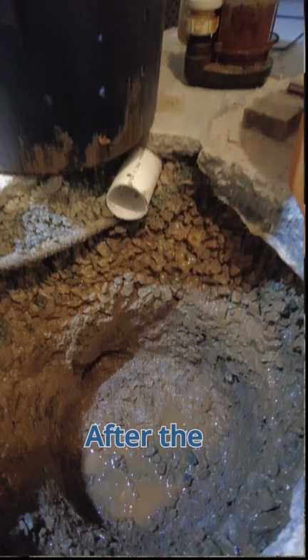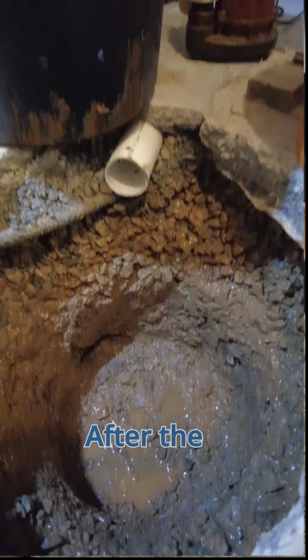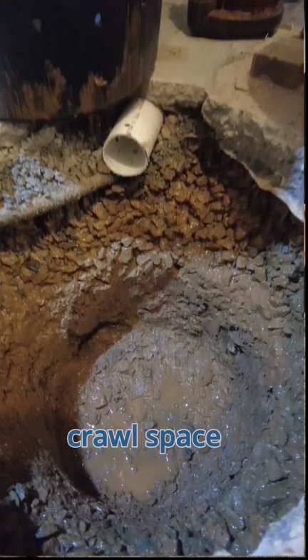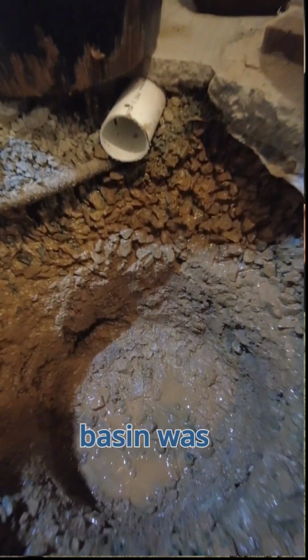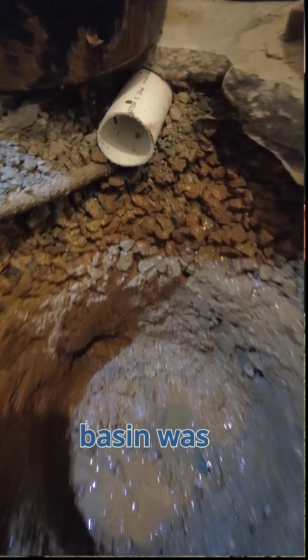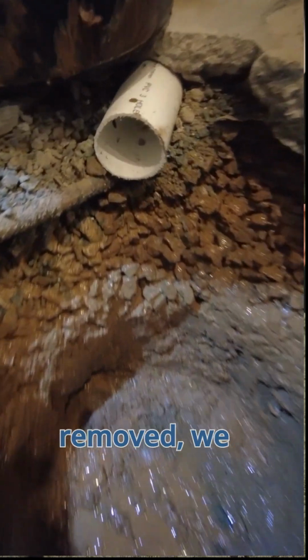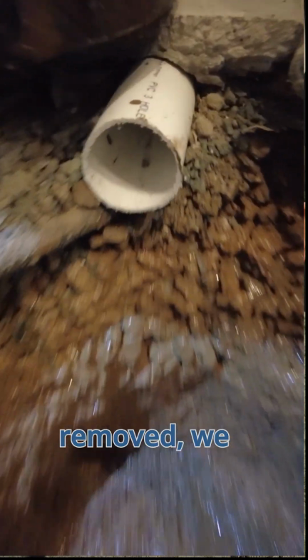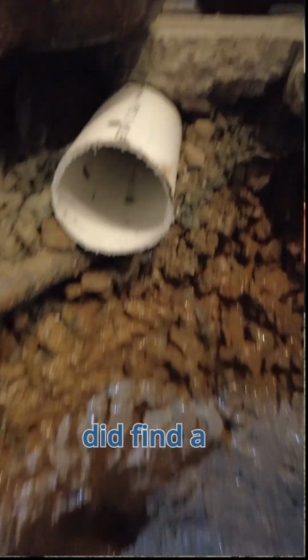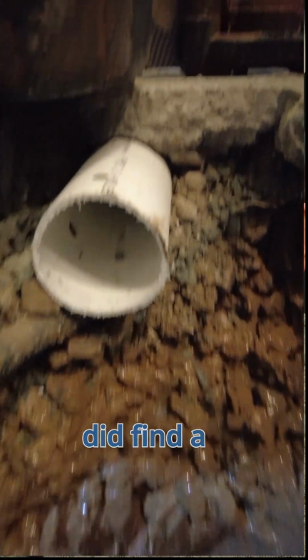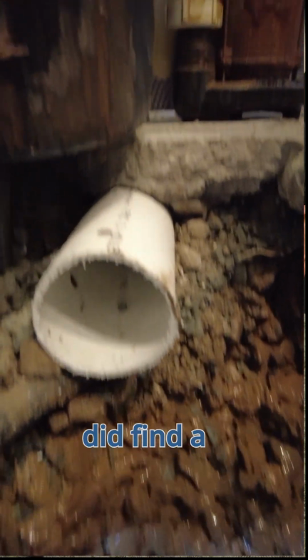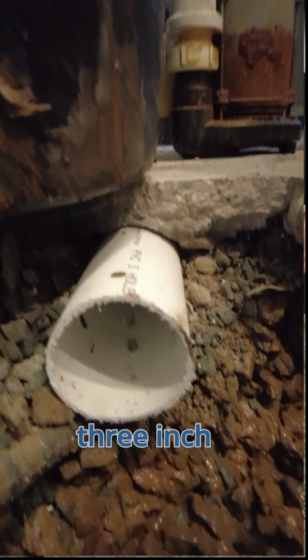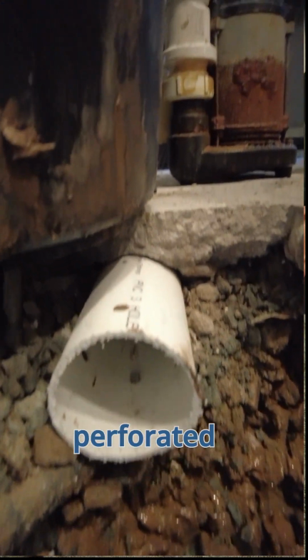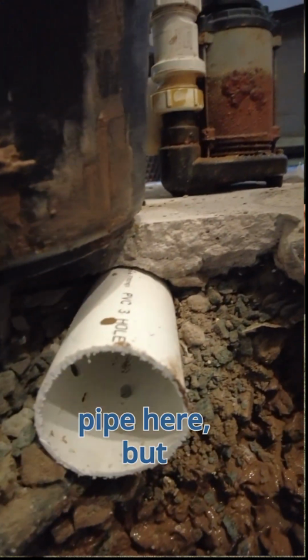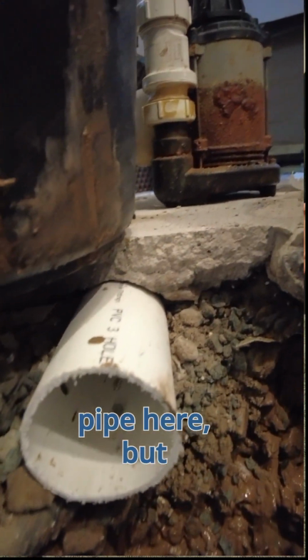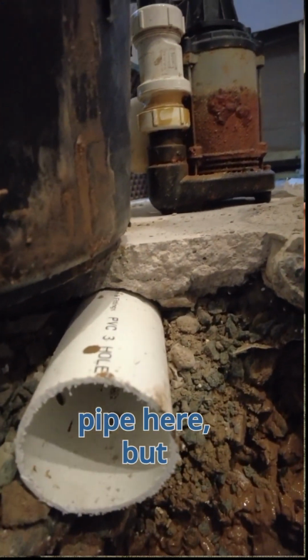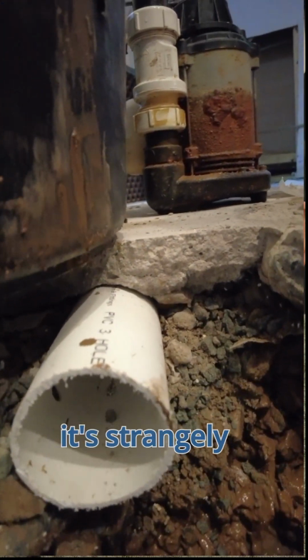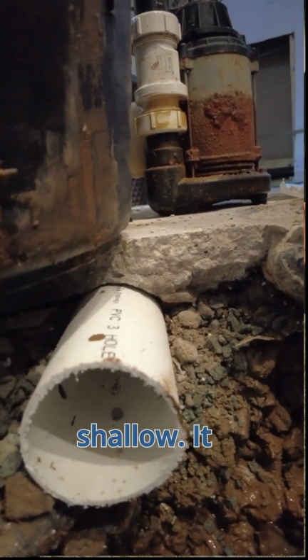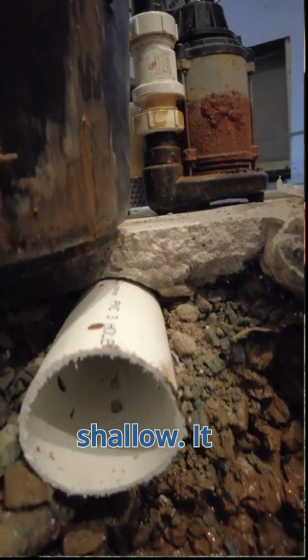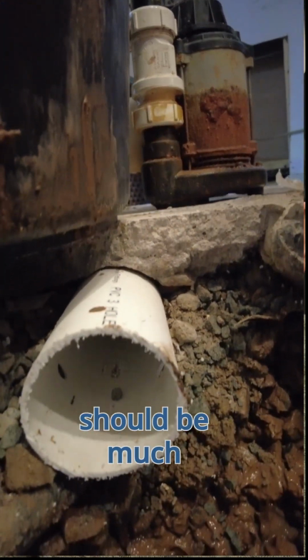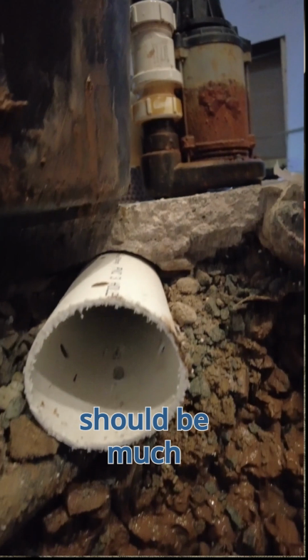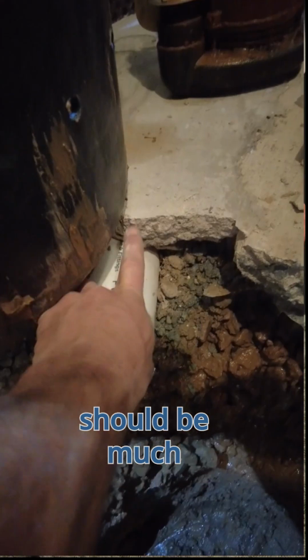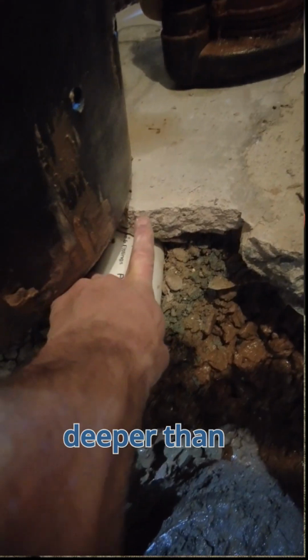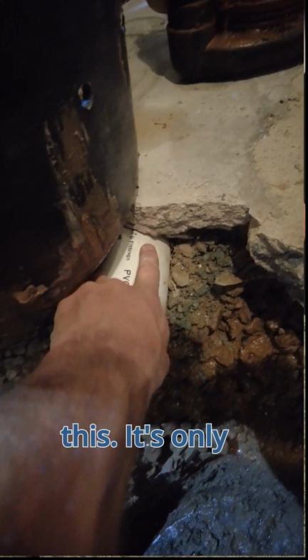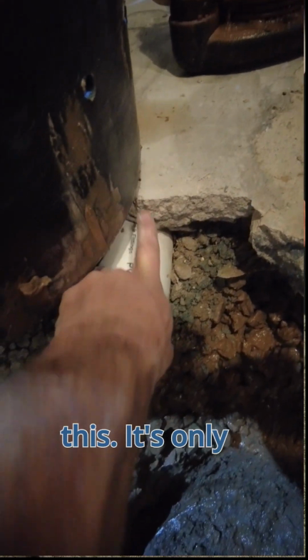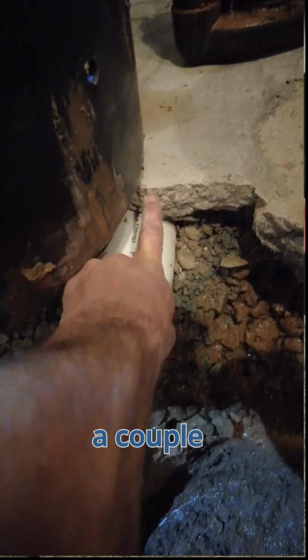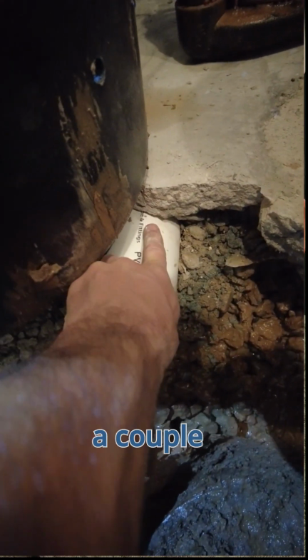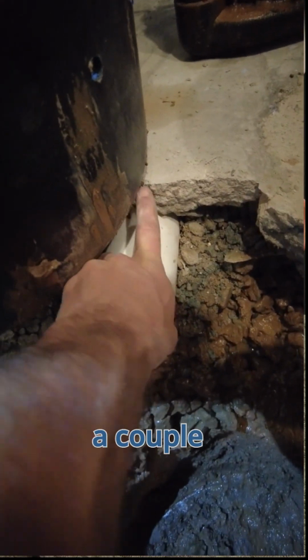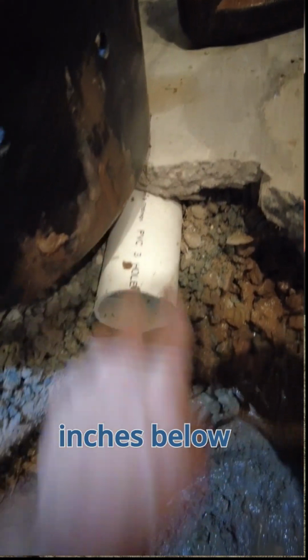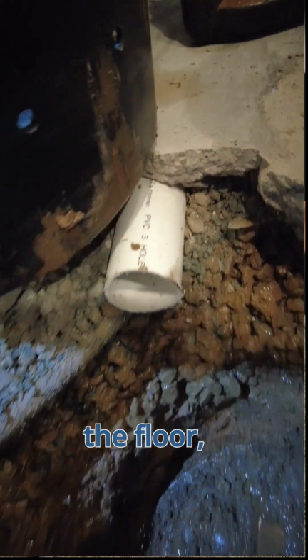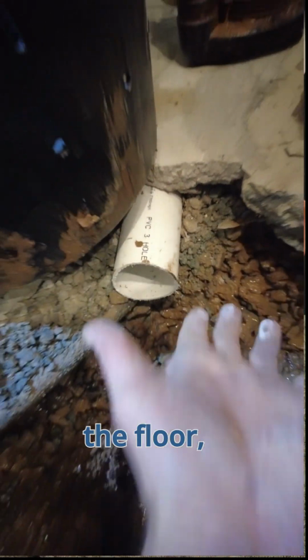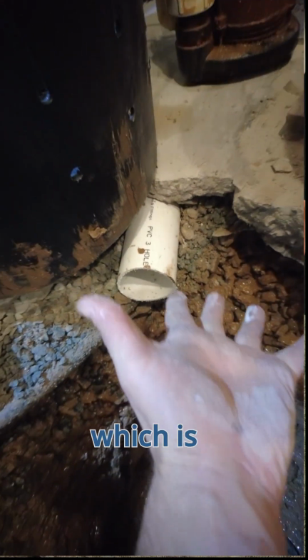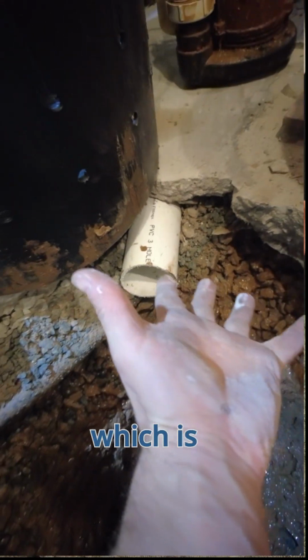After the crawlspace basin was removed, we did find a 3-inch perforated pipe here, but it's strangely shallow. It should be much deeper than this — it's only a couple inches below the floor, which is weird.